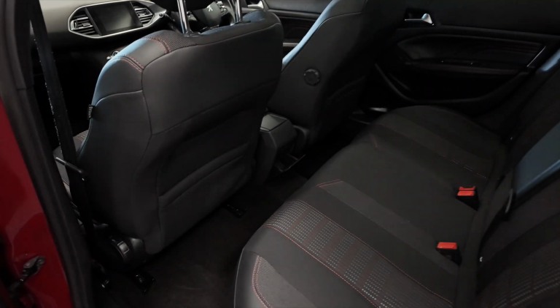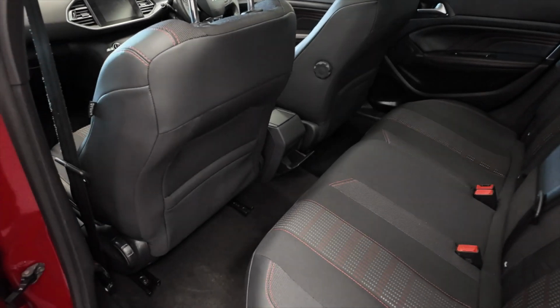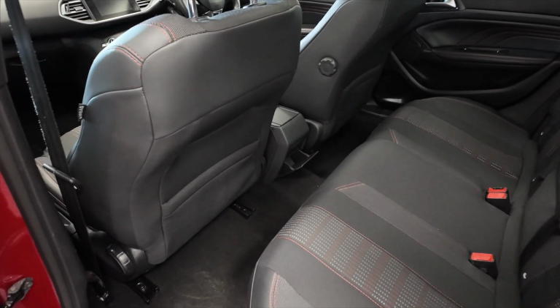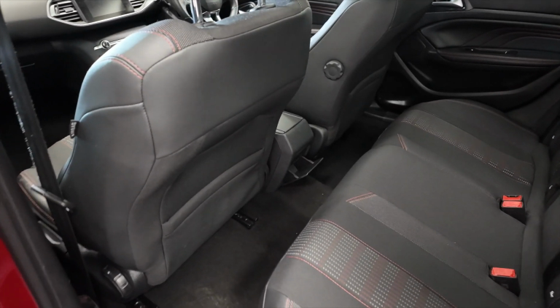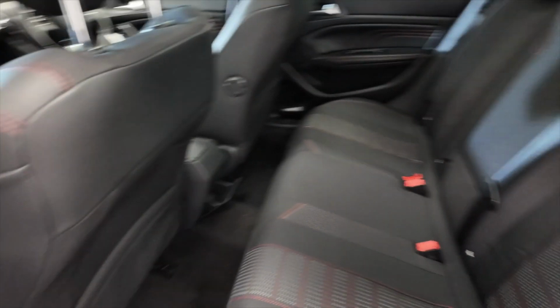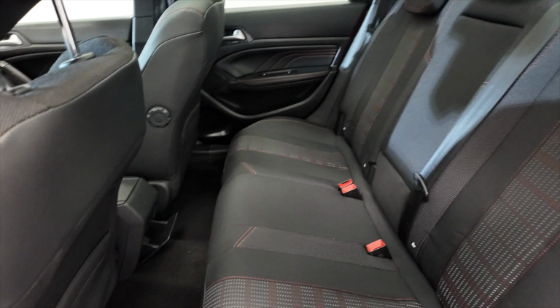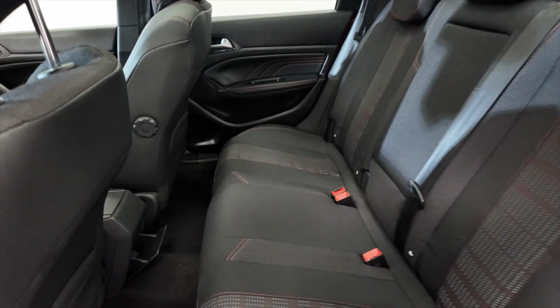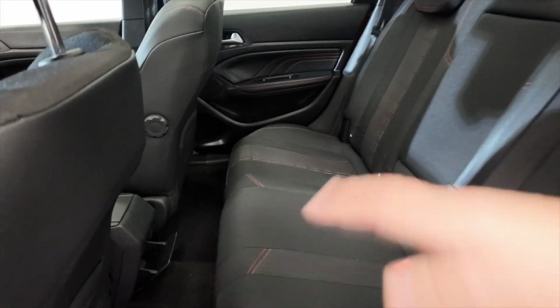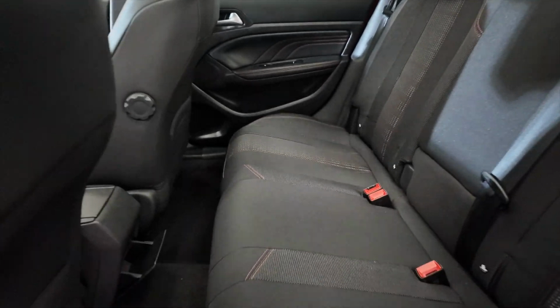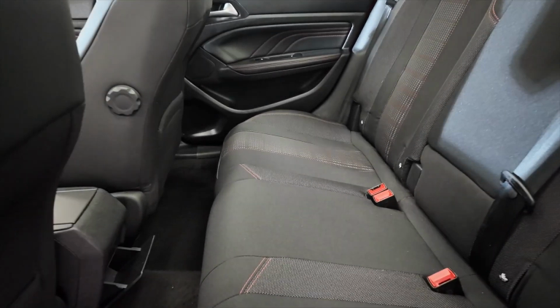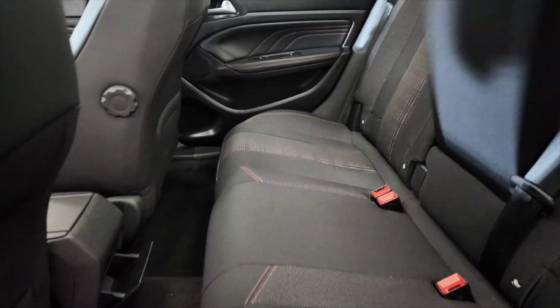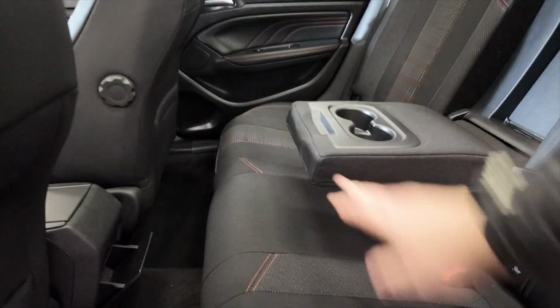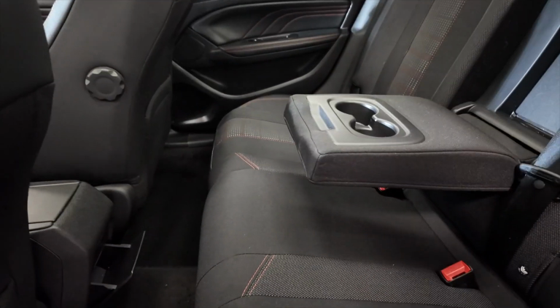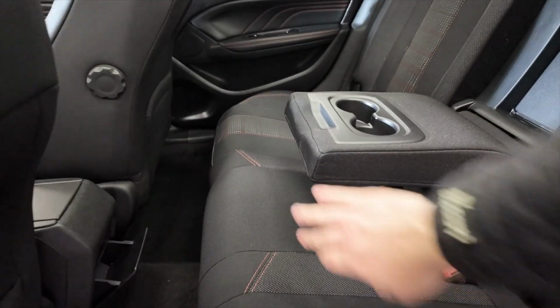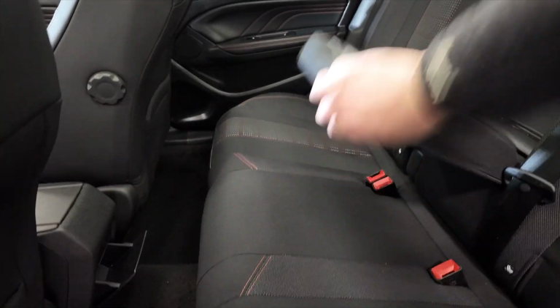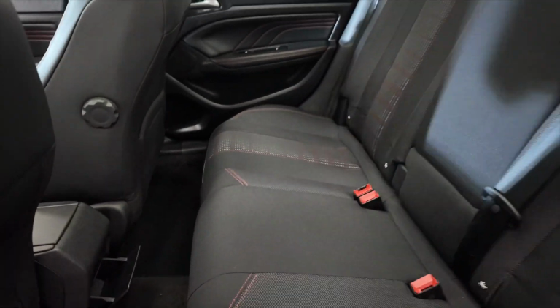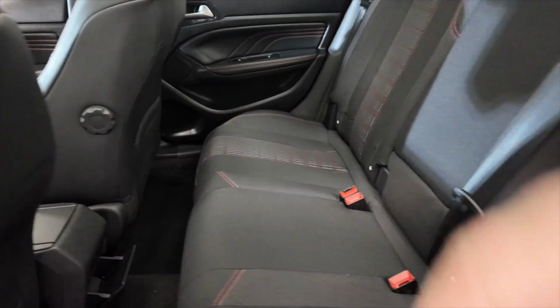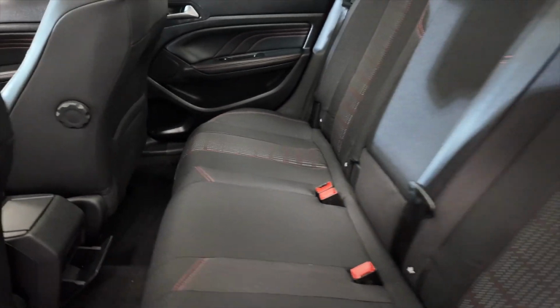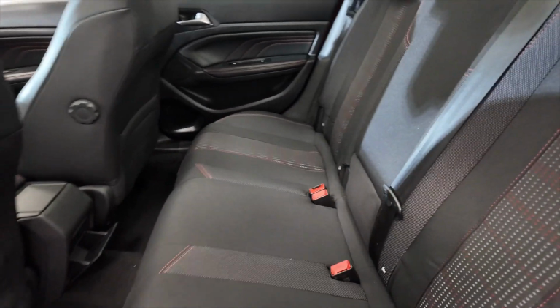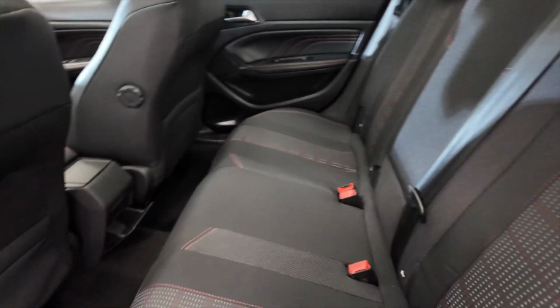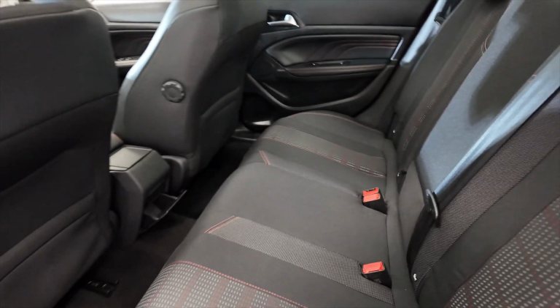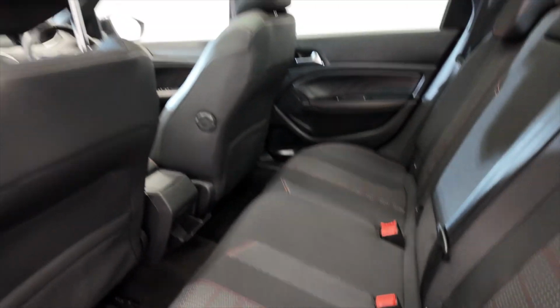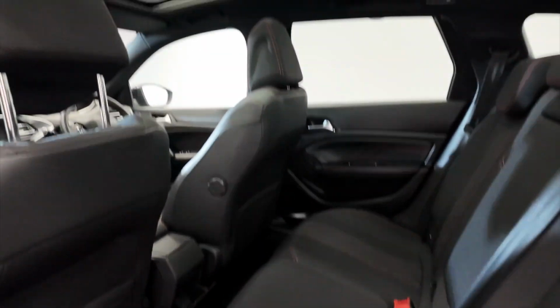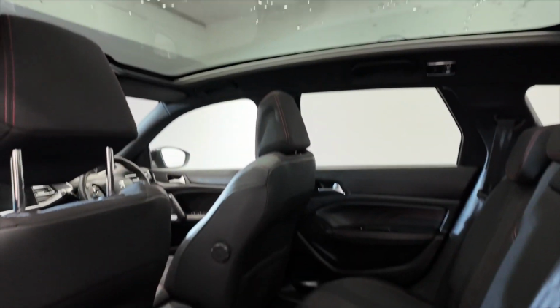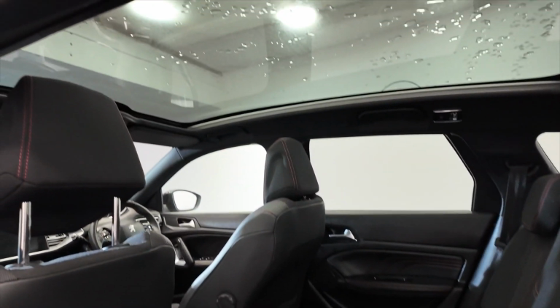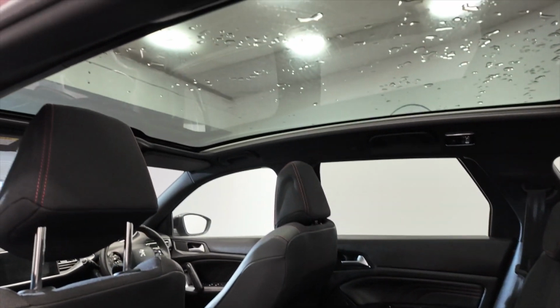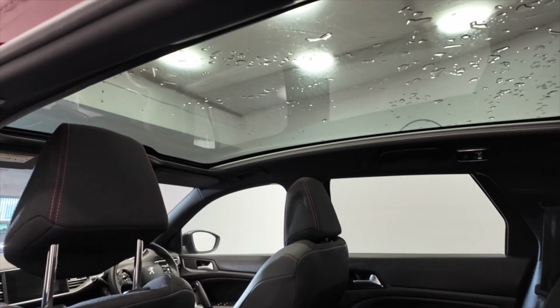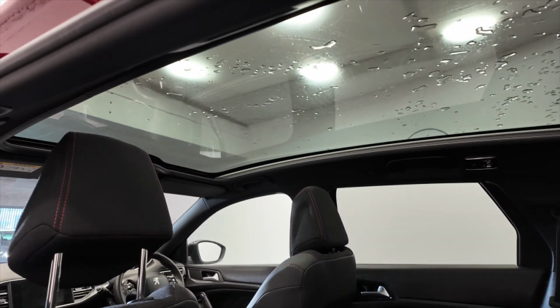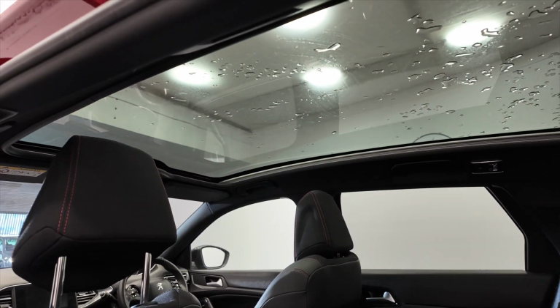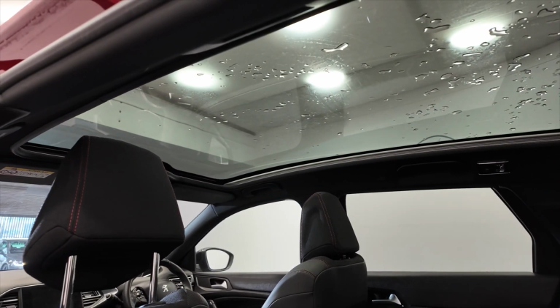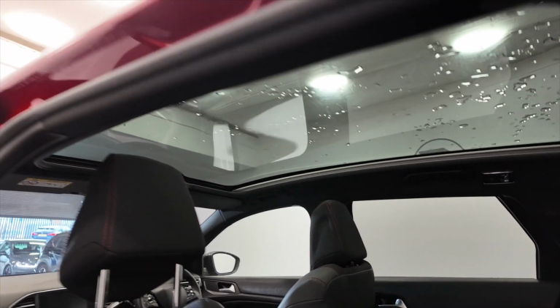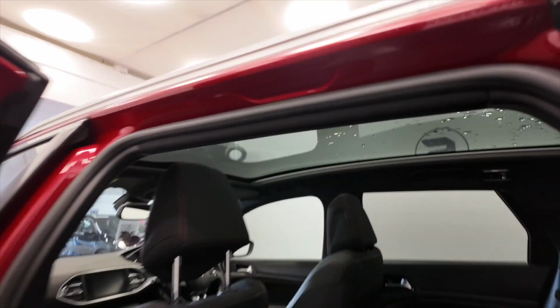Lots of legroom and headroom for your rear passengers. We've got a folding armrest there with cupholders. What makes this car feel even larger inside is that fantastic panoramic glass roof. Really nice that.